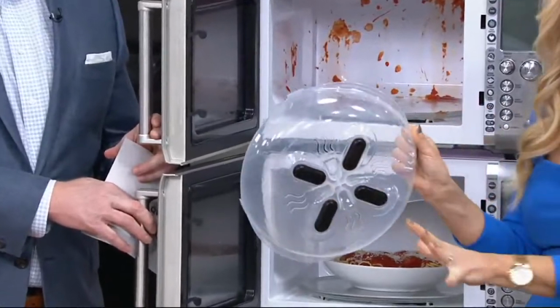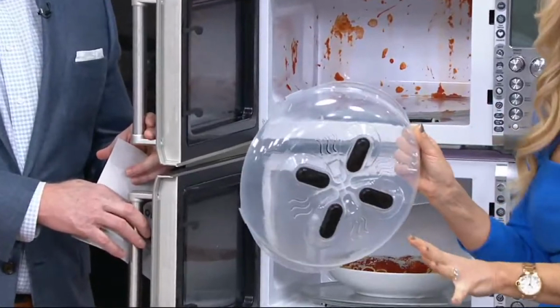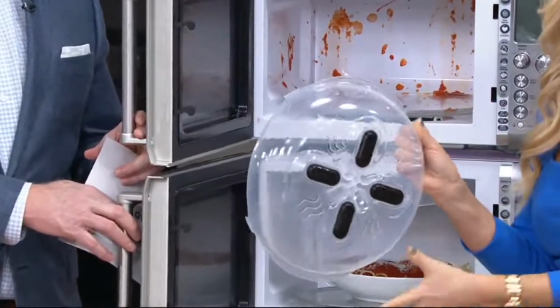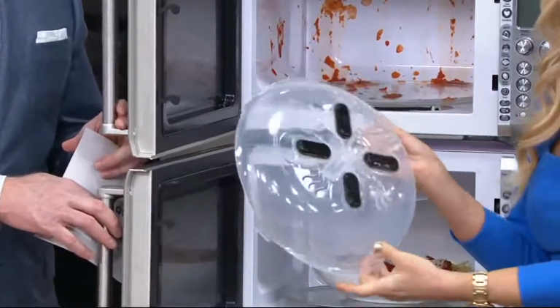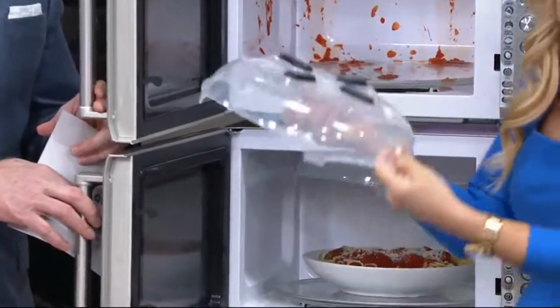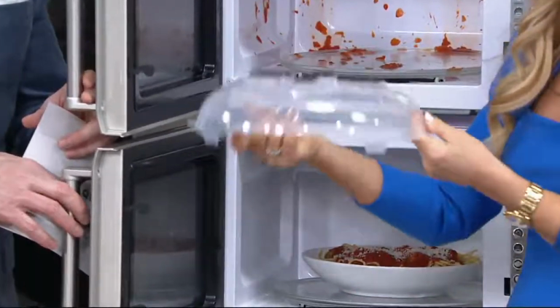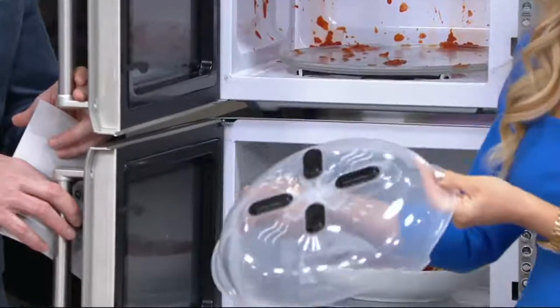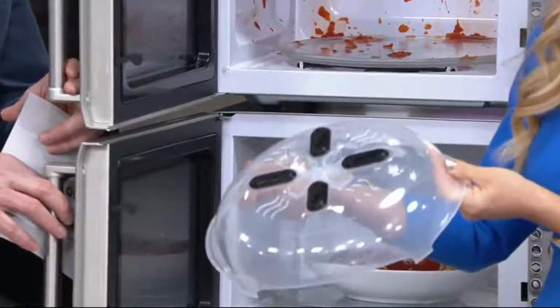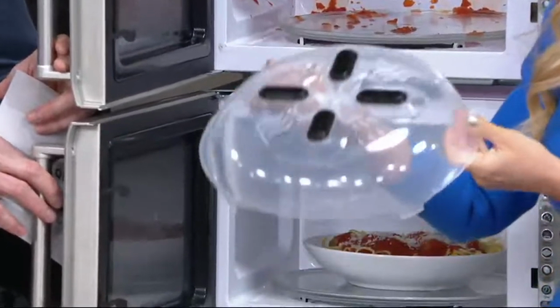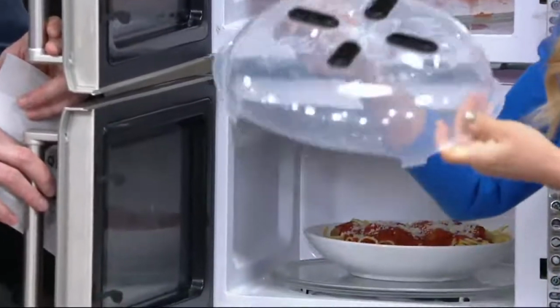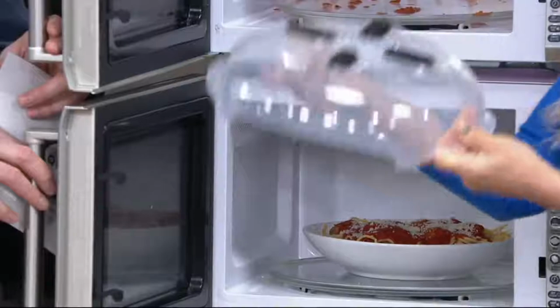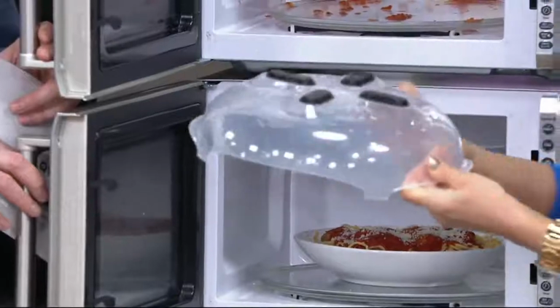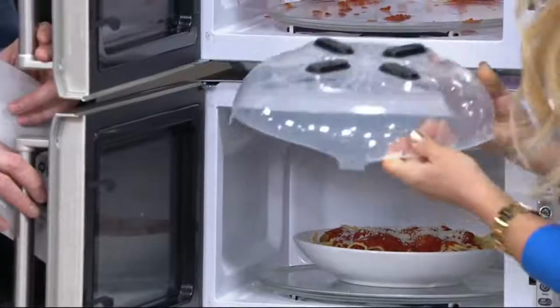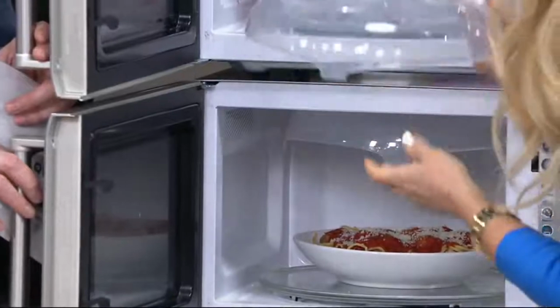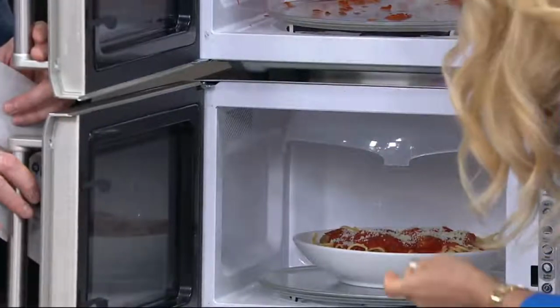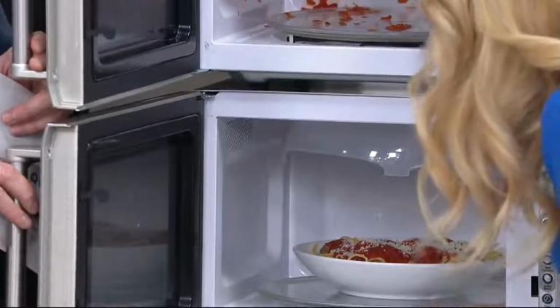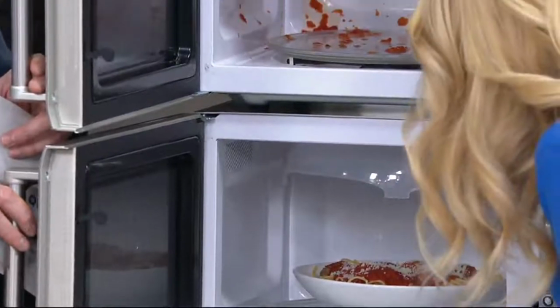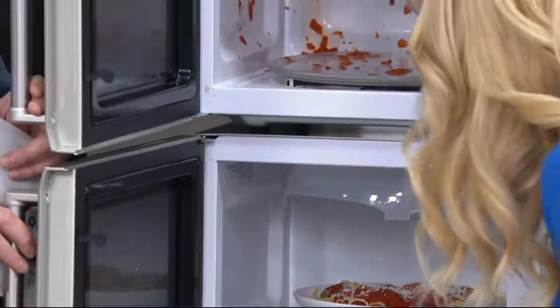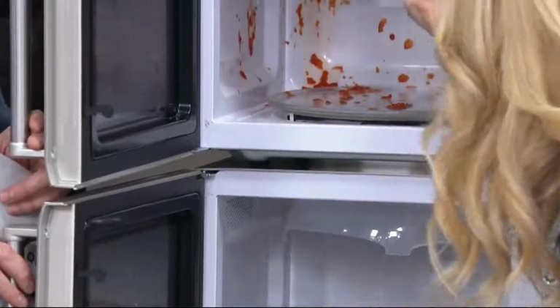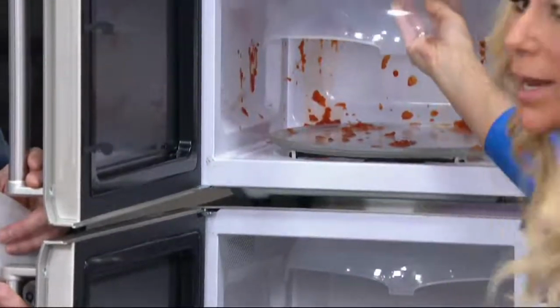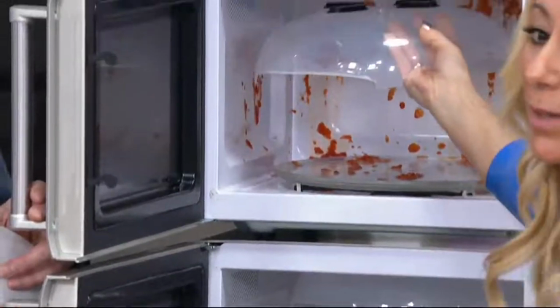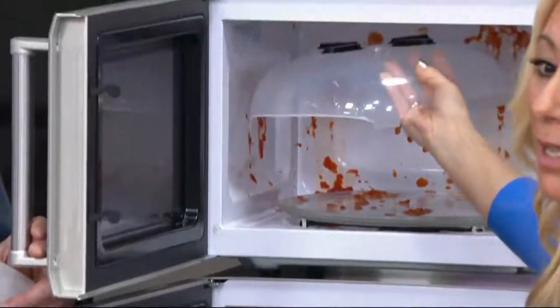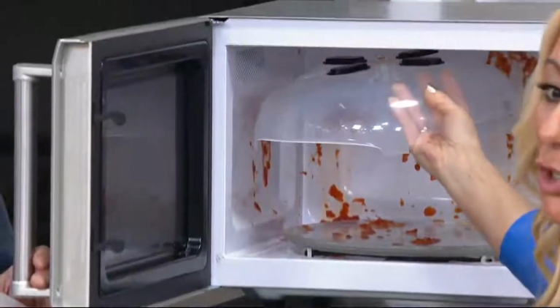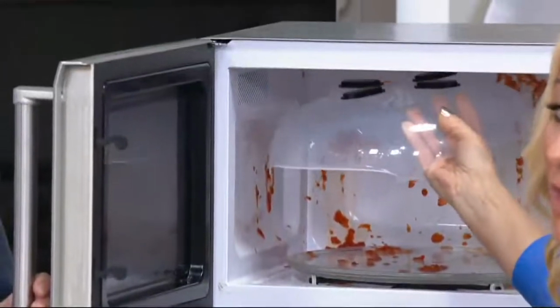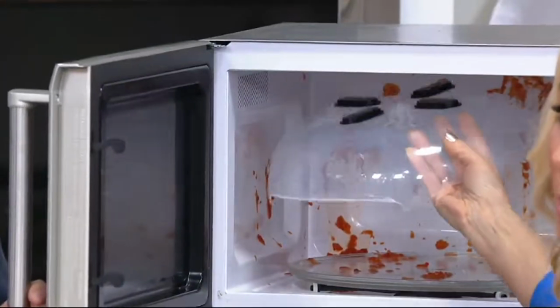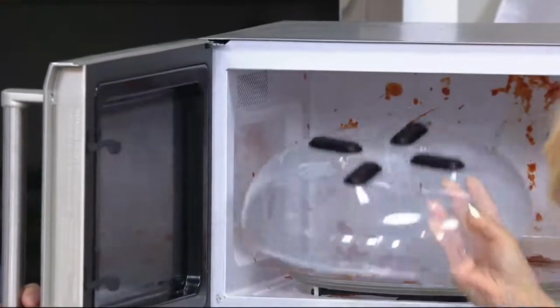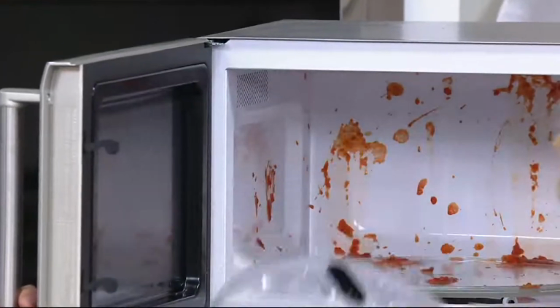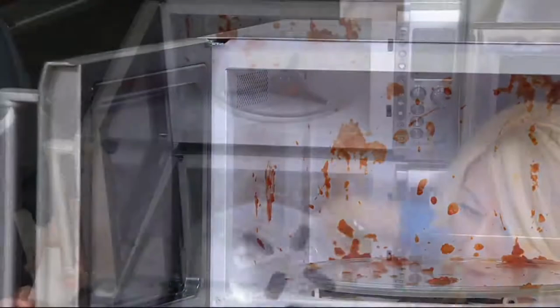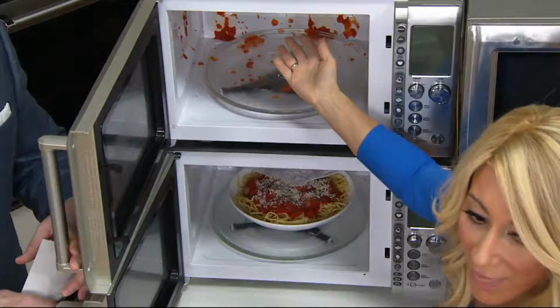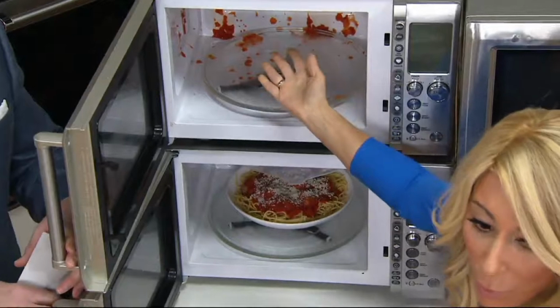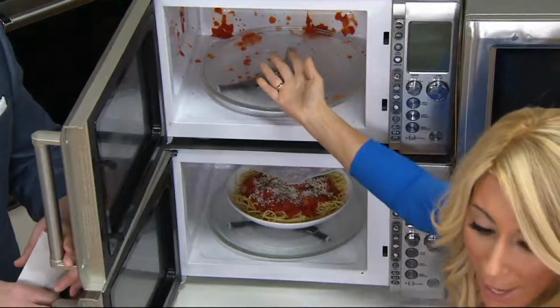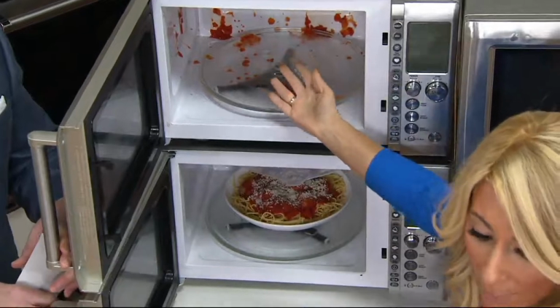100% safe. Machine washable, all of that. But you put it right into the lid. So if this had been in here, that wouldn't have happened.